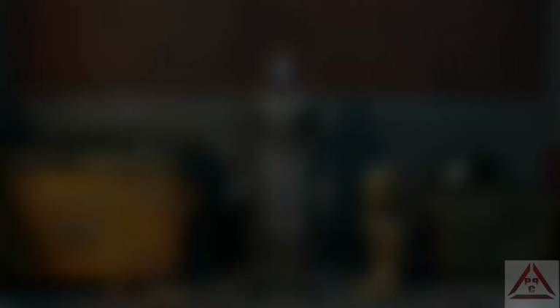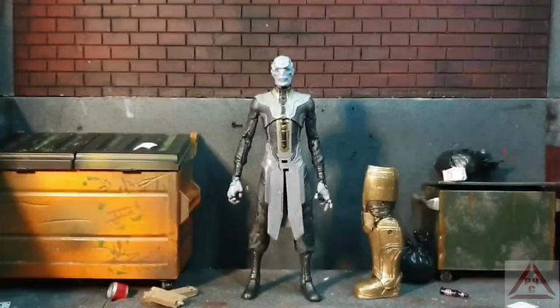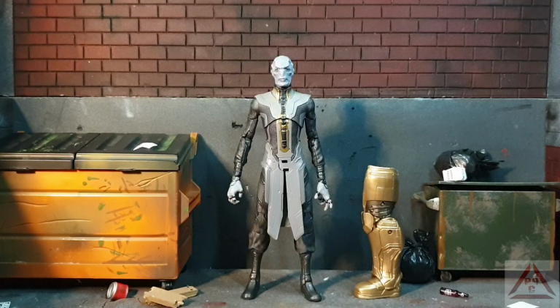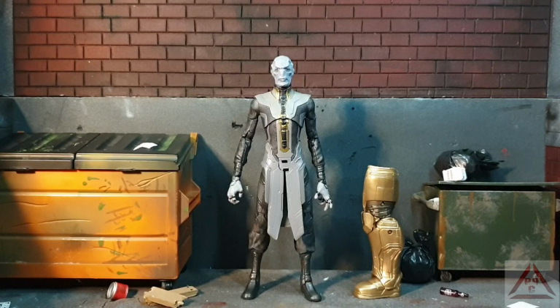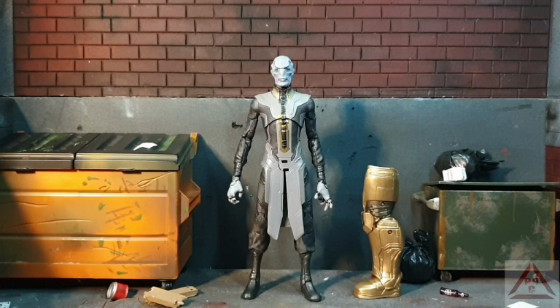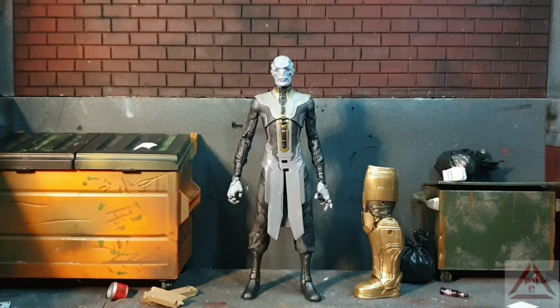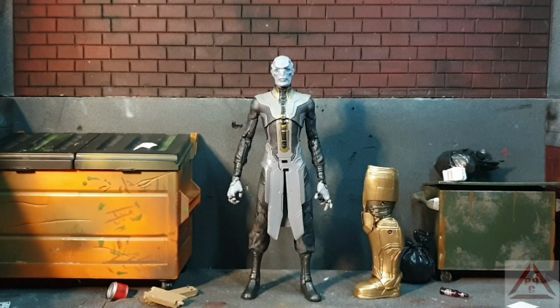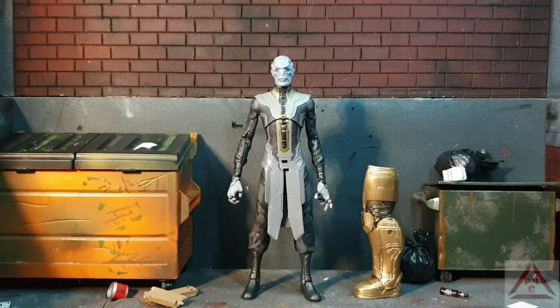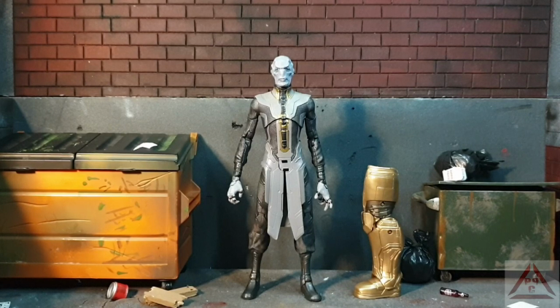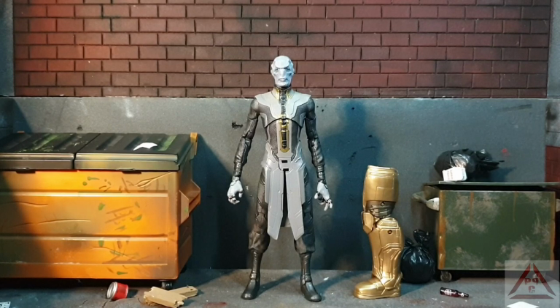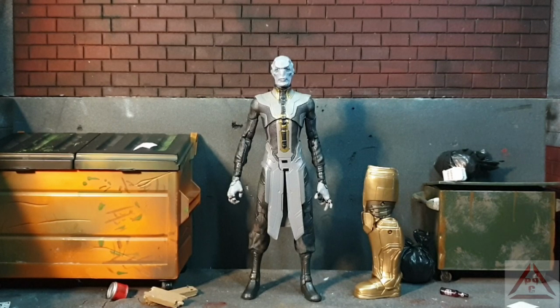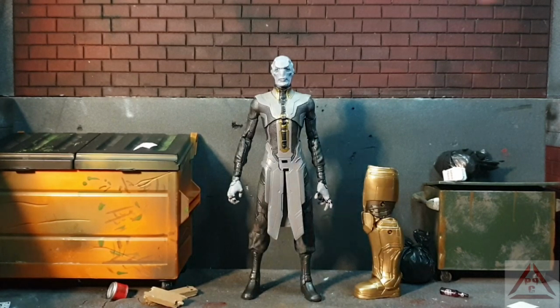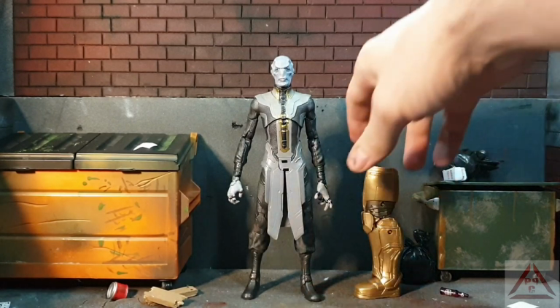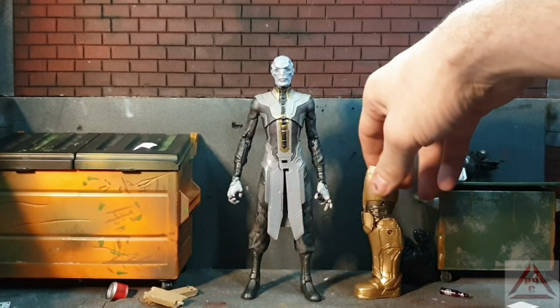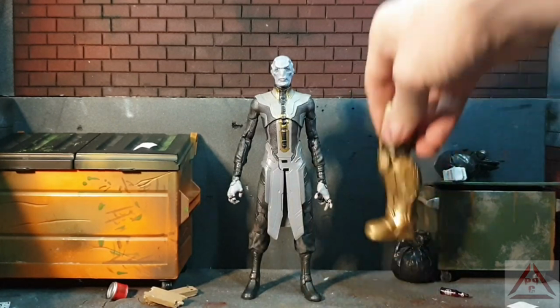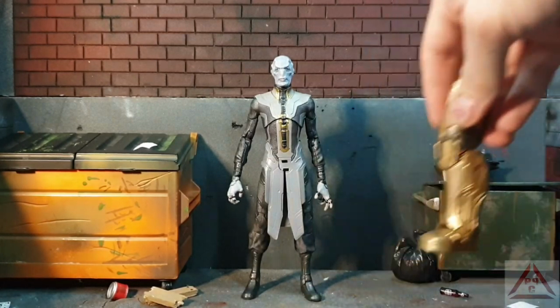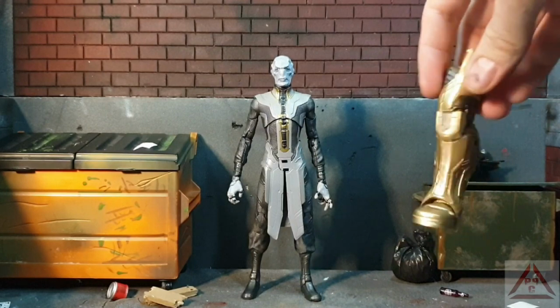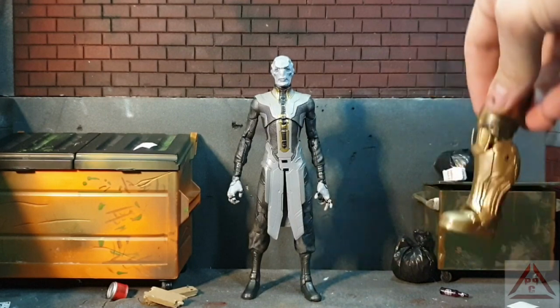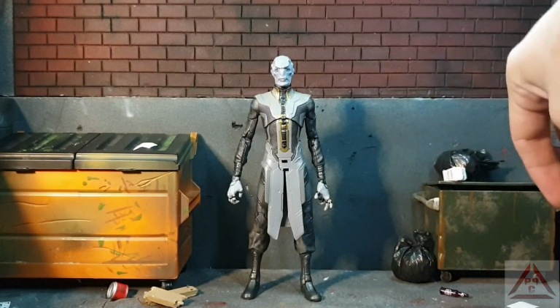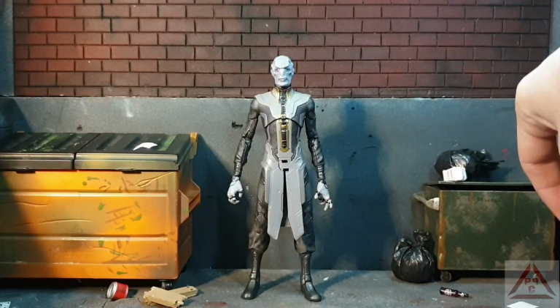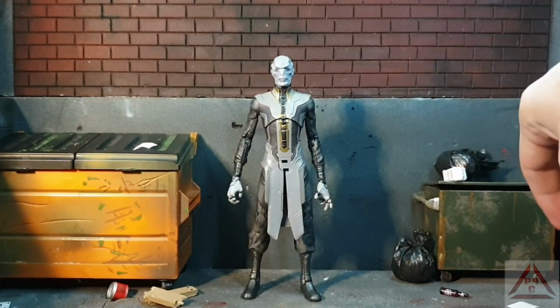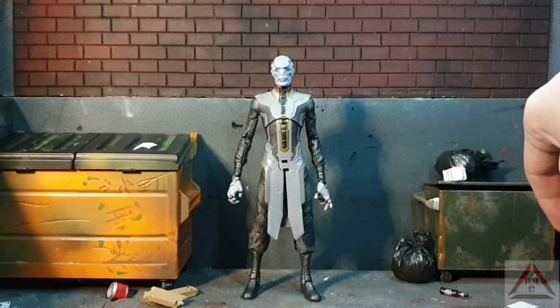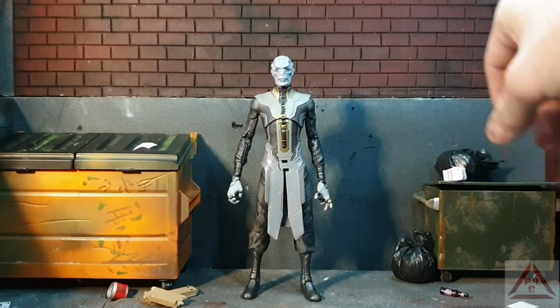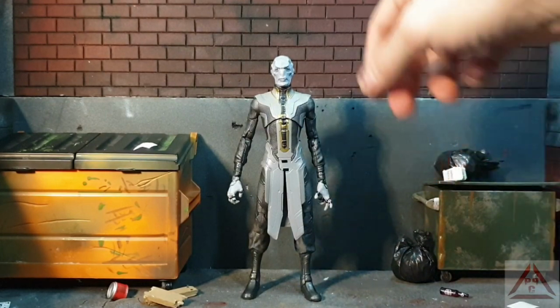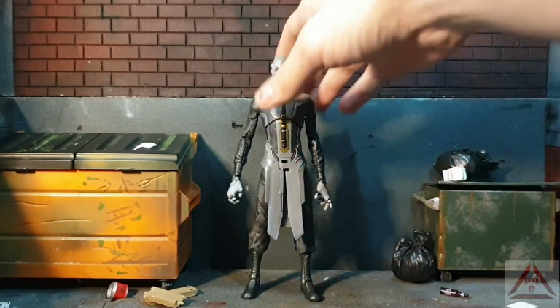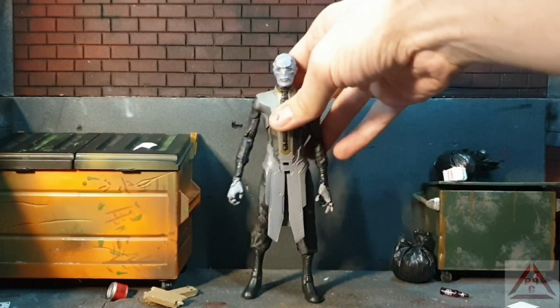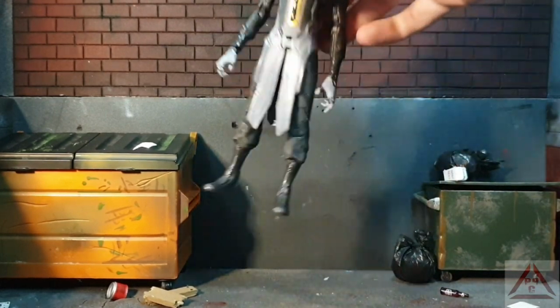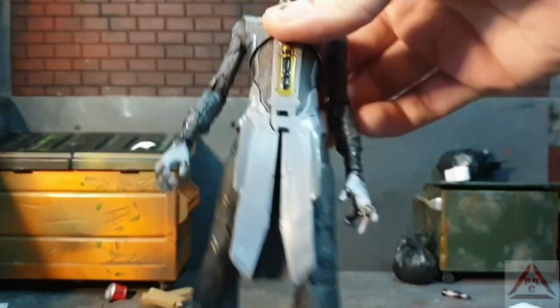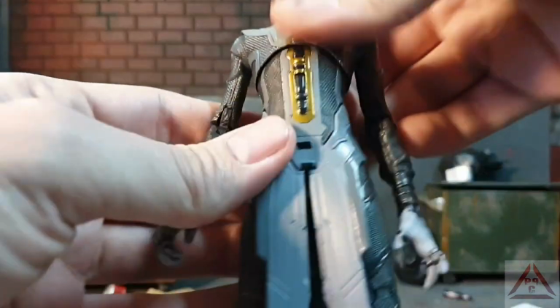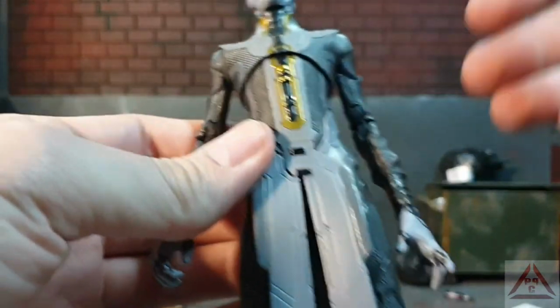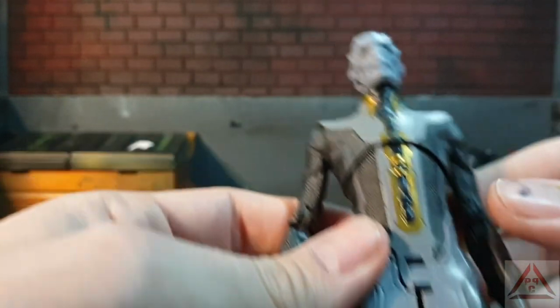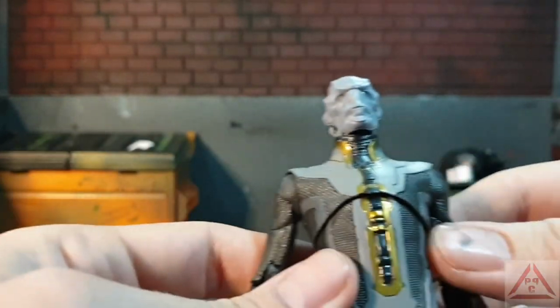Here we are with Ebony Maw out of his packaging. As you can see, he comes with the left leg for Thanos. Let's get that out of the way as we'll be building him later. And let's bring Ebony Maw up close for inspection.